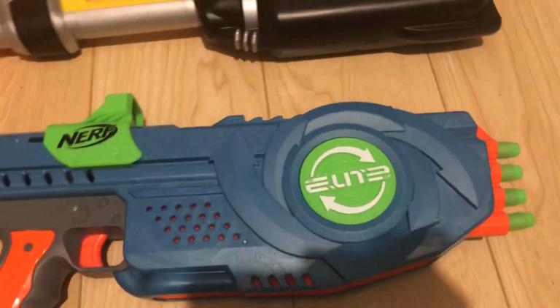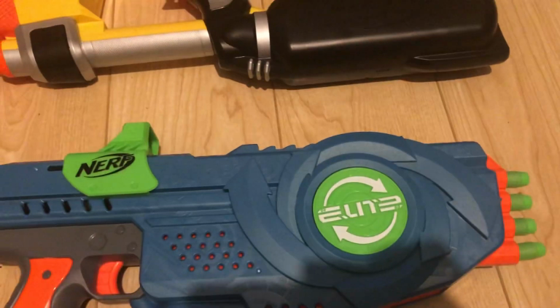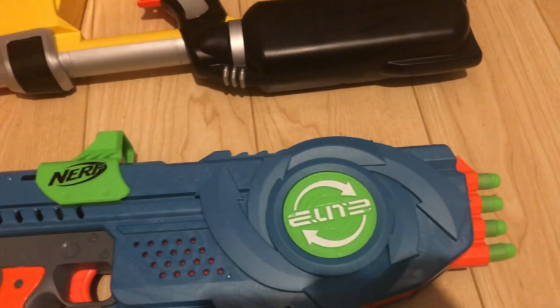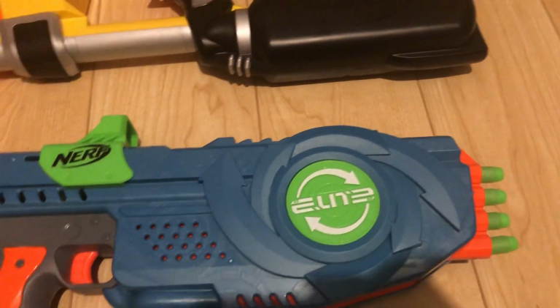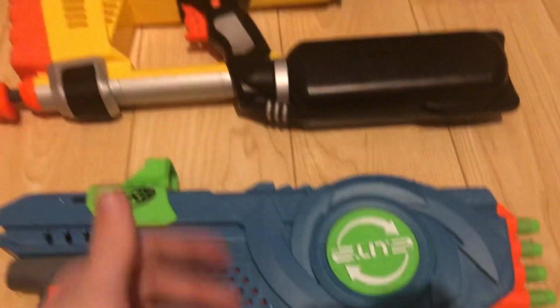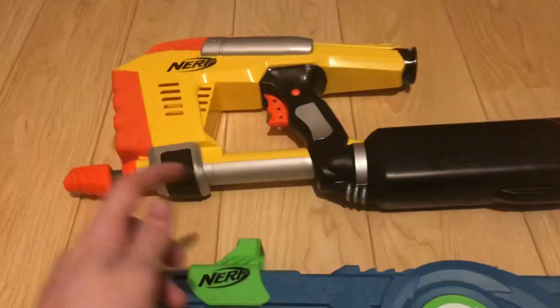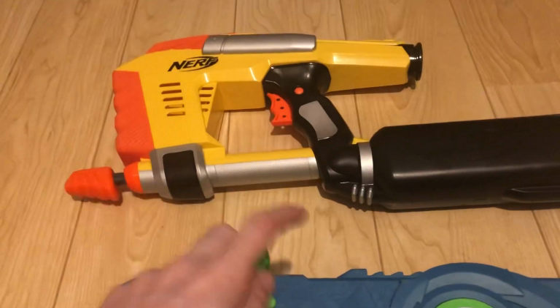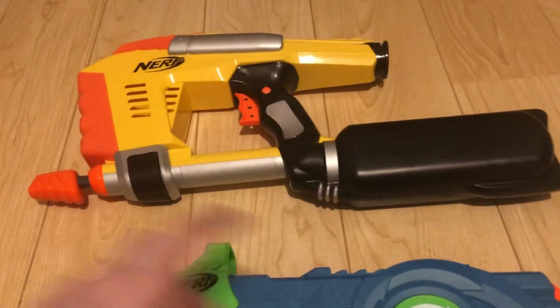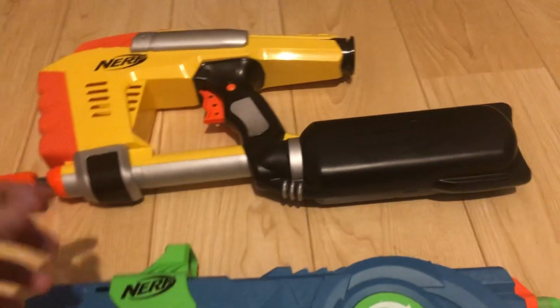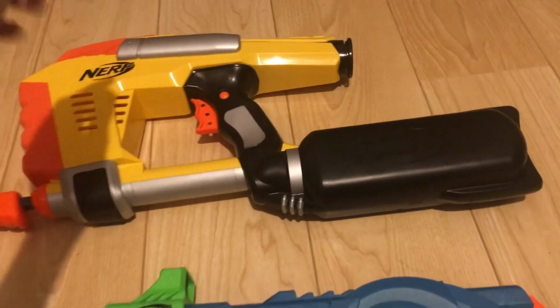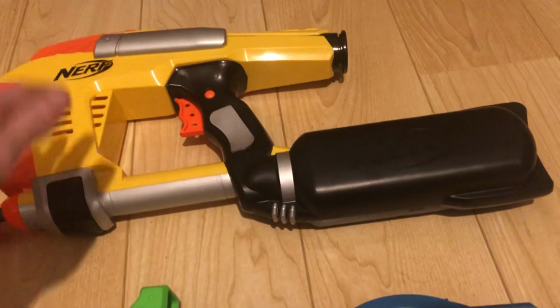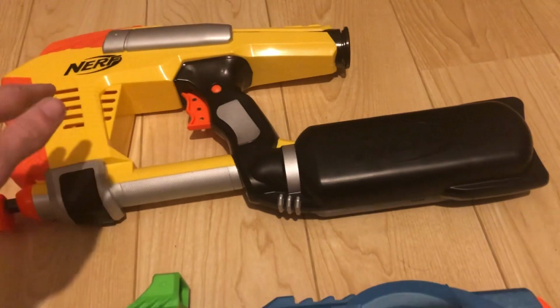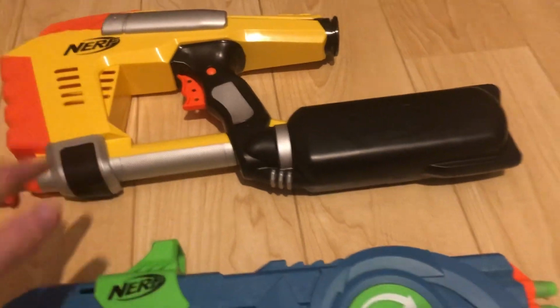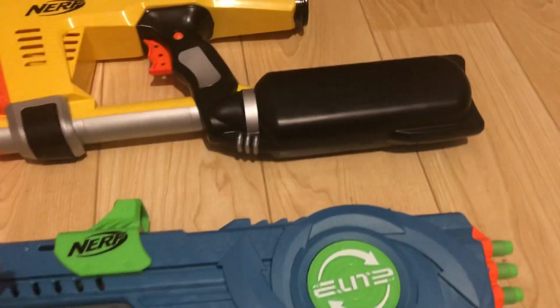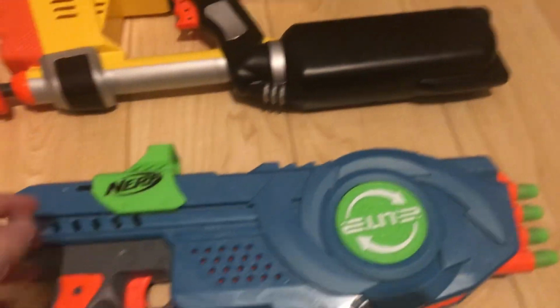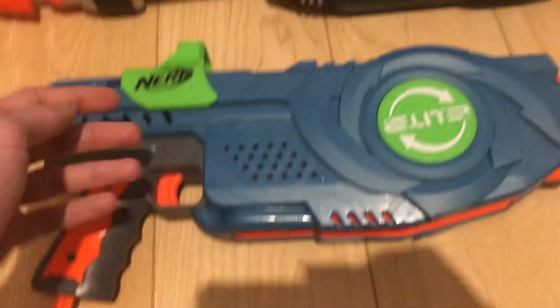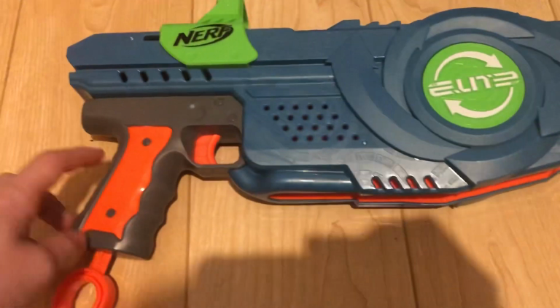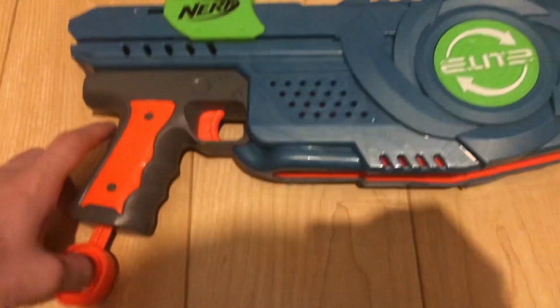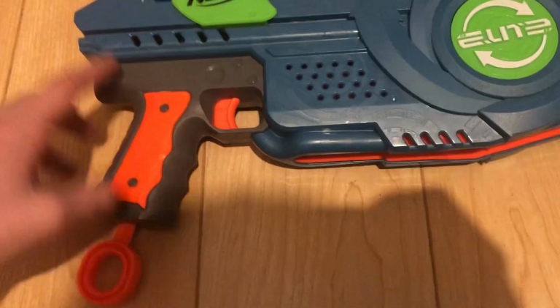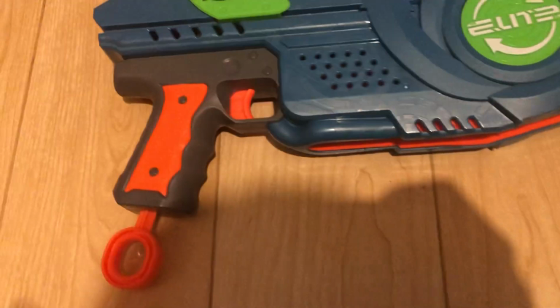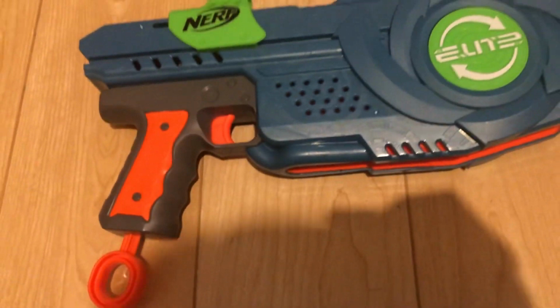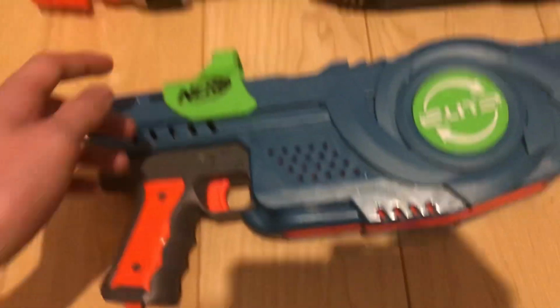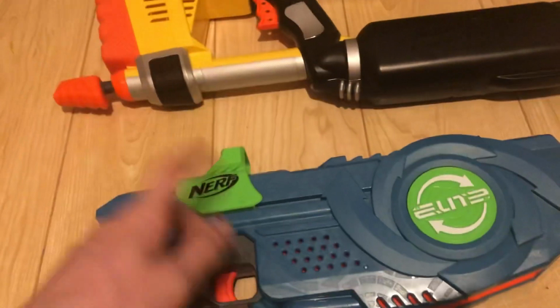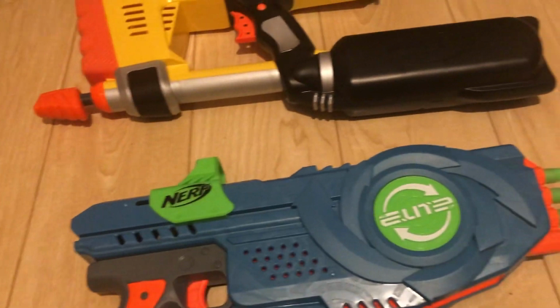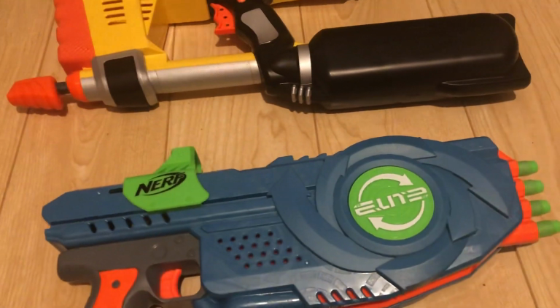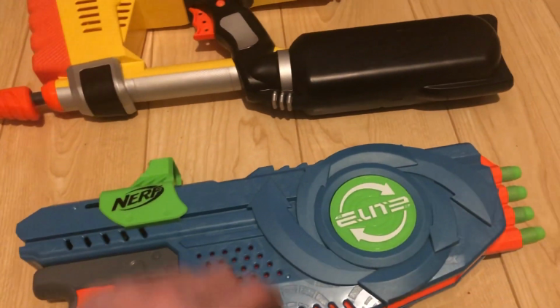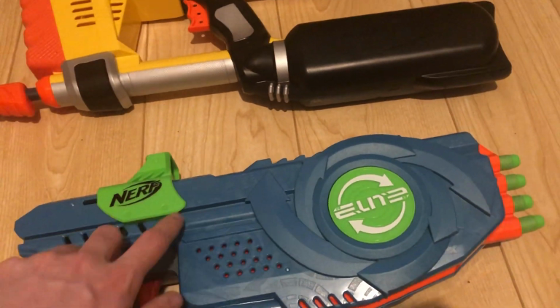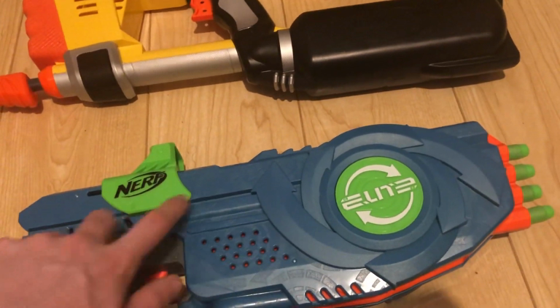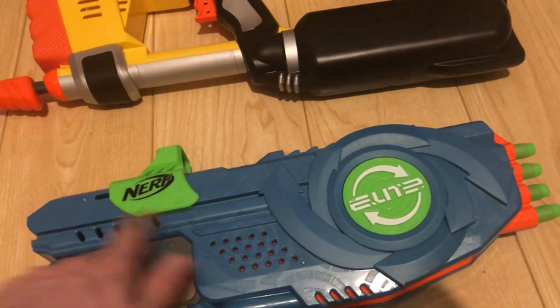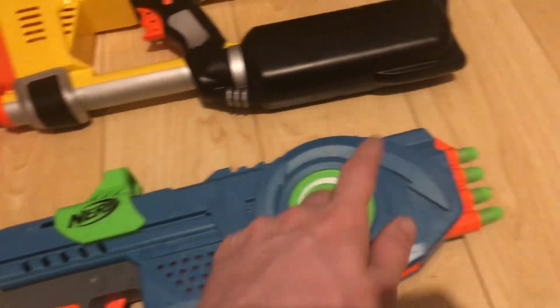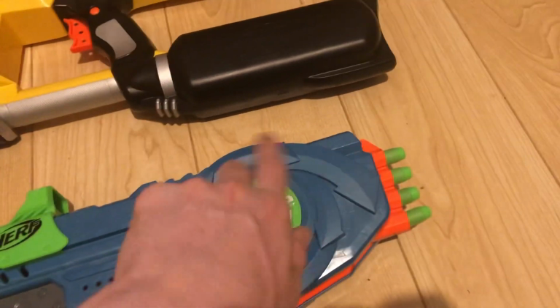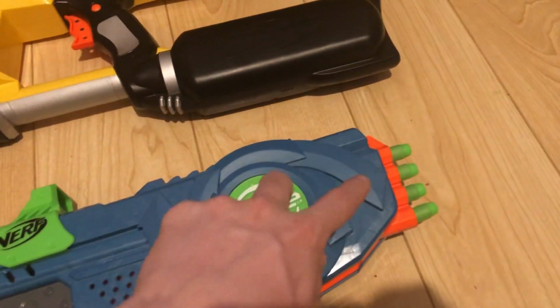The difference would be you need to pump and load a magazine from the top. With the new one, you can just put this down — there's no more pumping anymore, unfortunately. All you need to do is flip the side for this to spin.